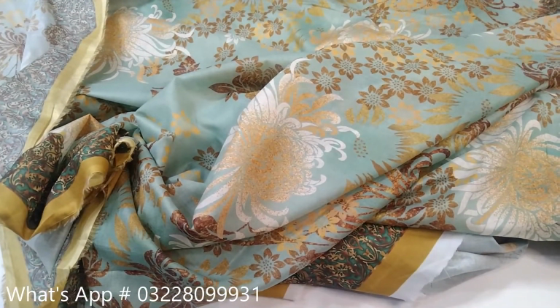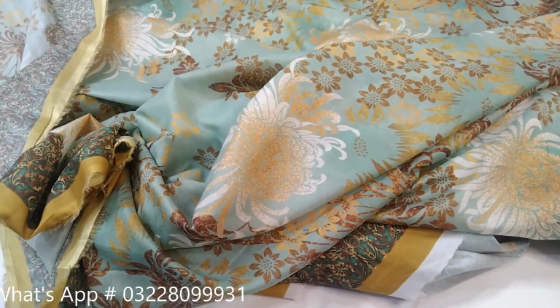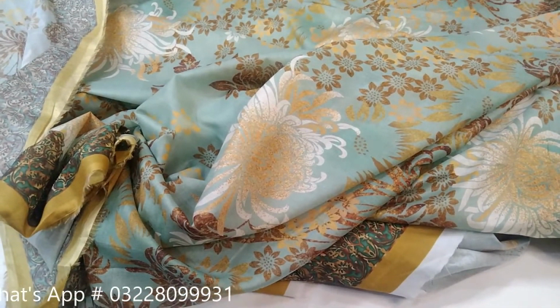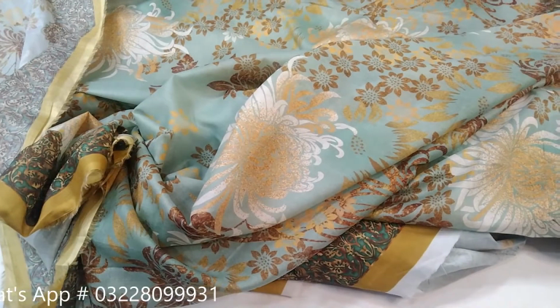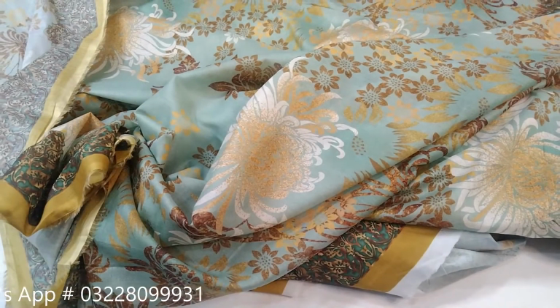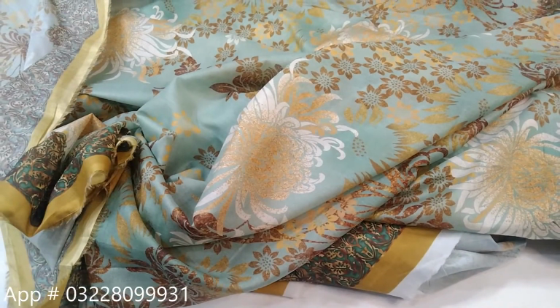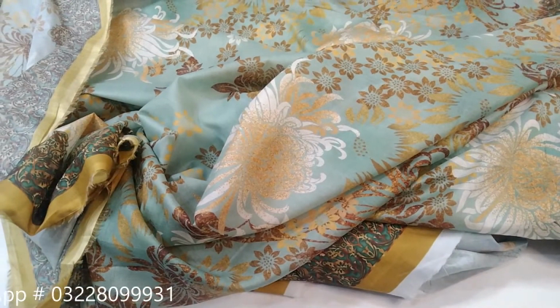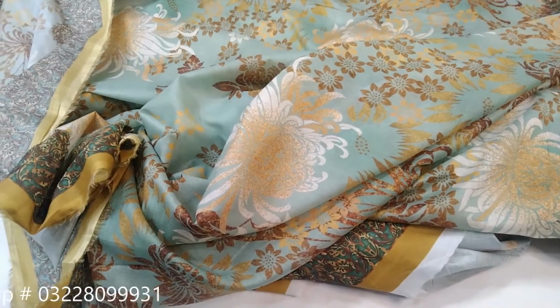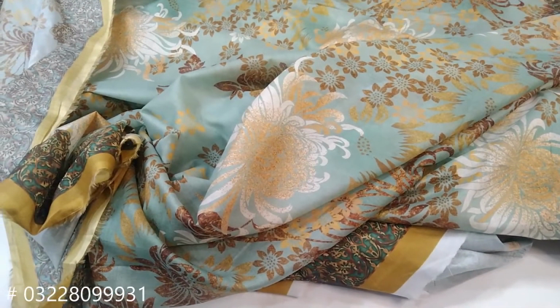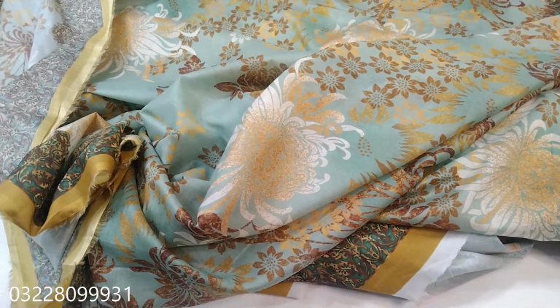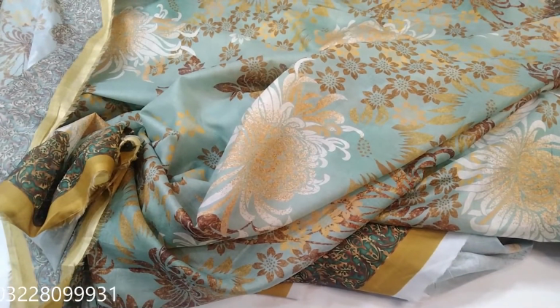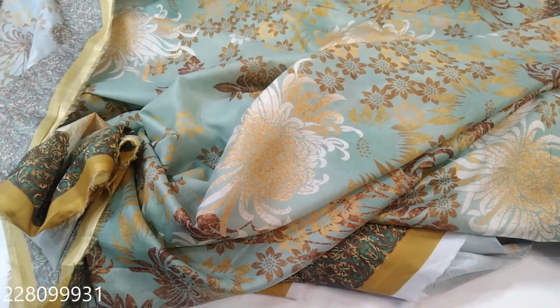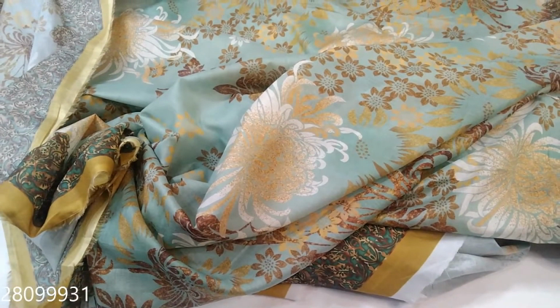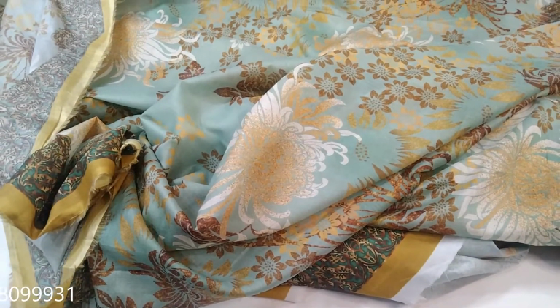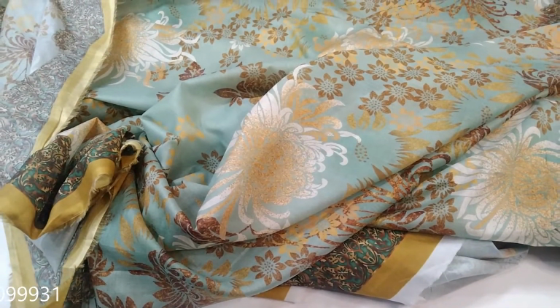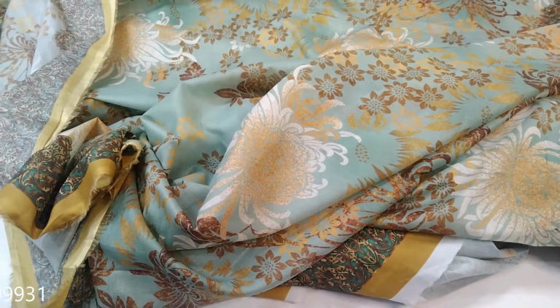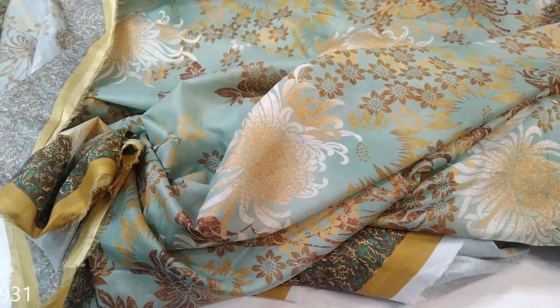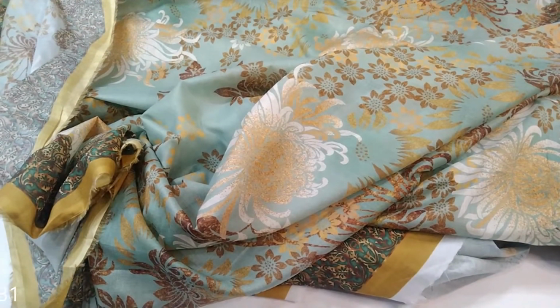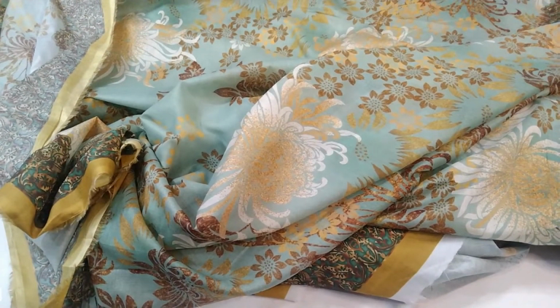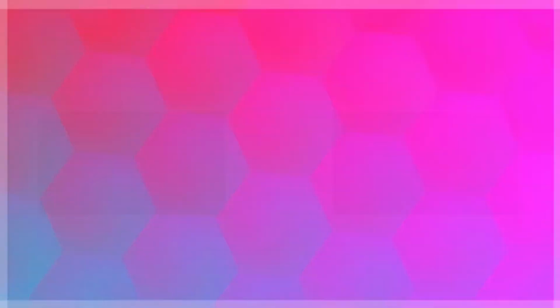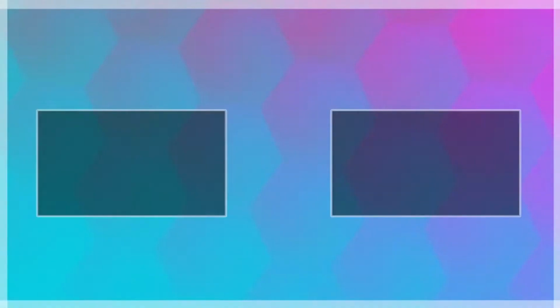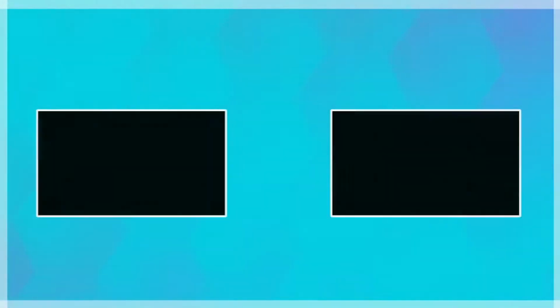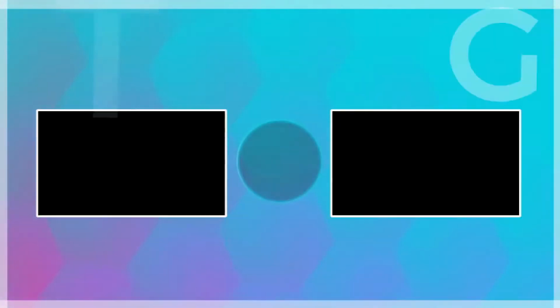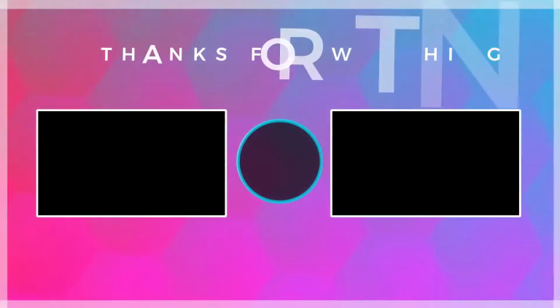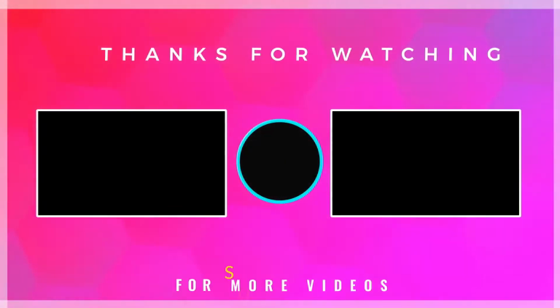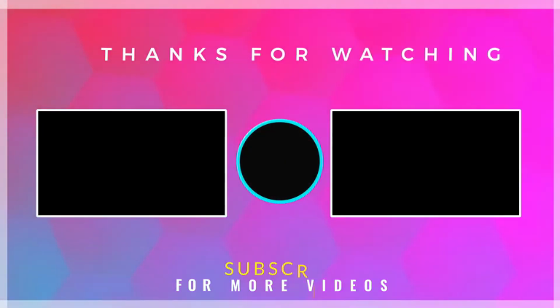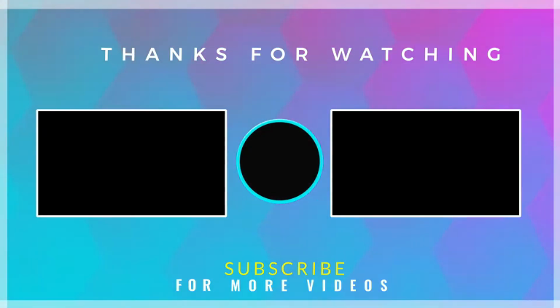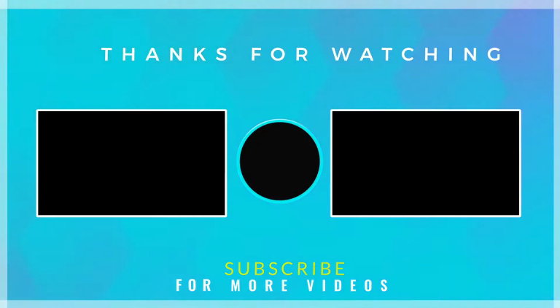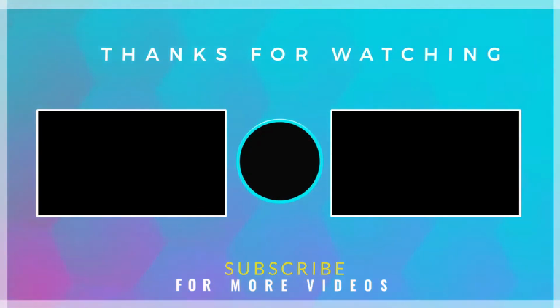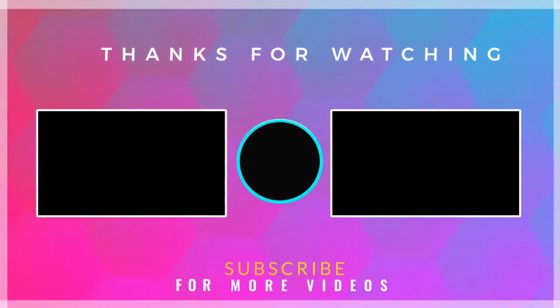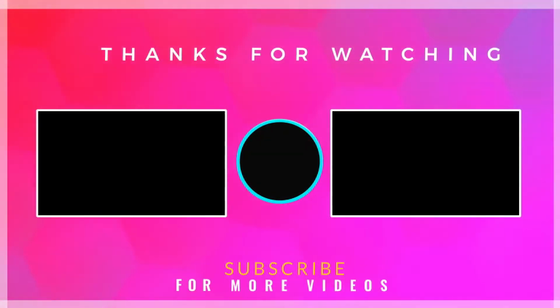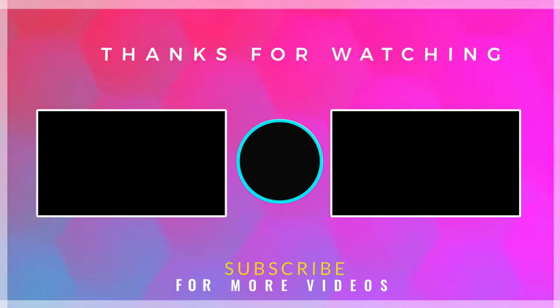Like my video, share and comment. Our WhatsApp number — you can contact us. Thank you. For more information, have you ever enjoyed the video?